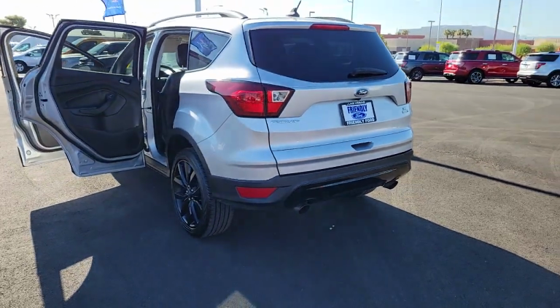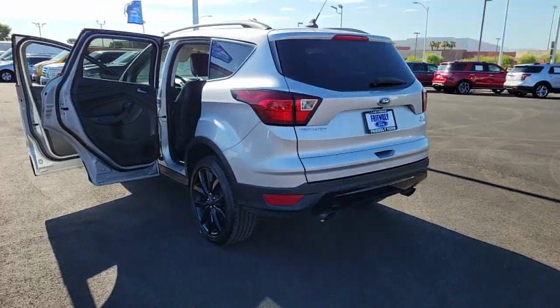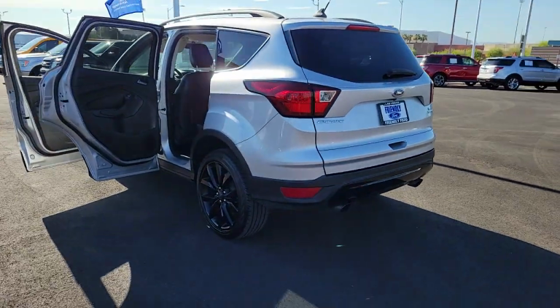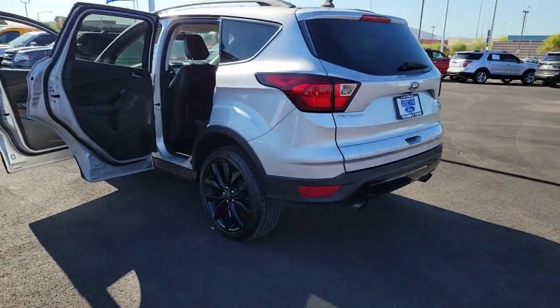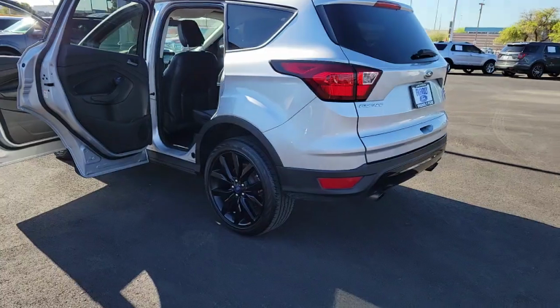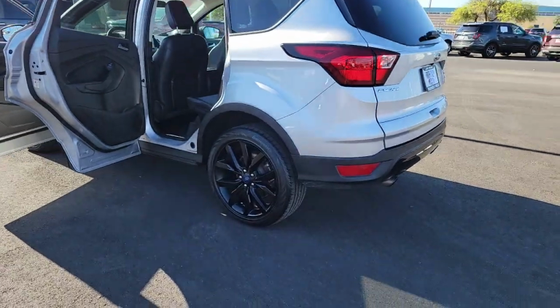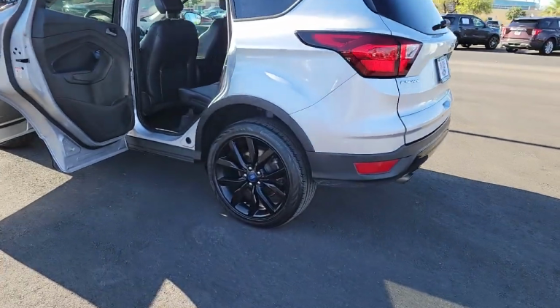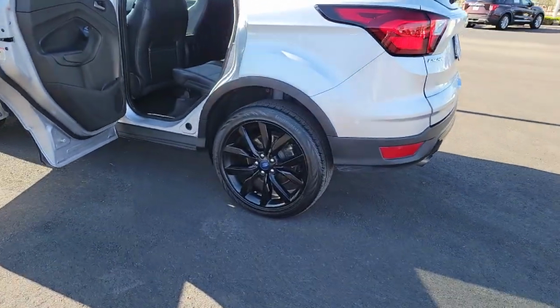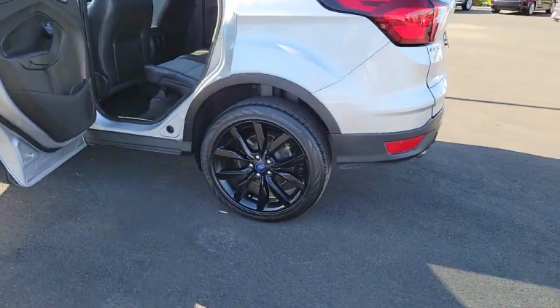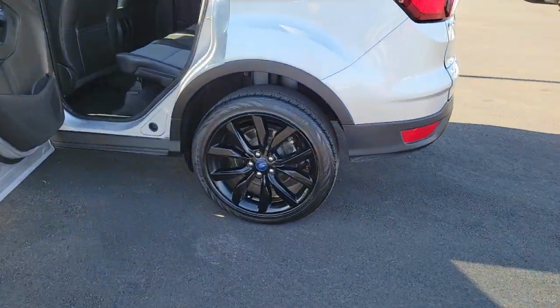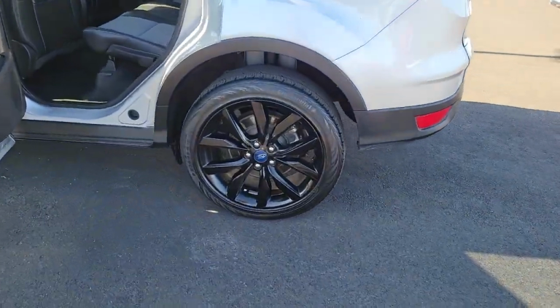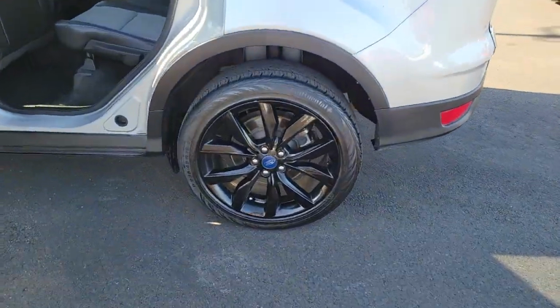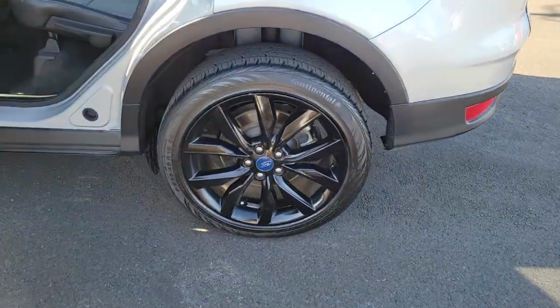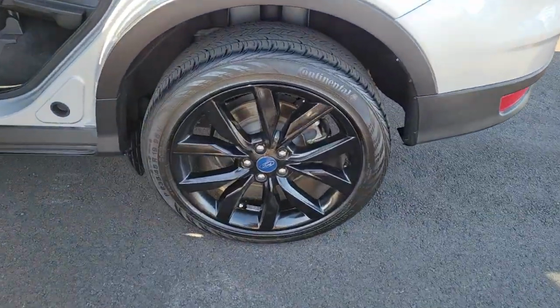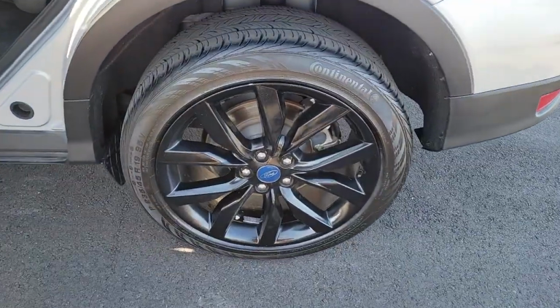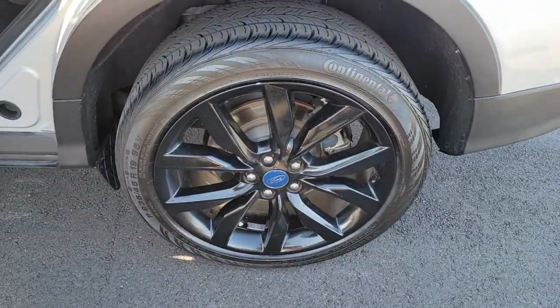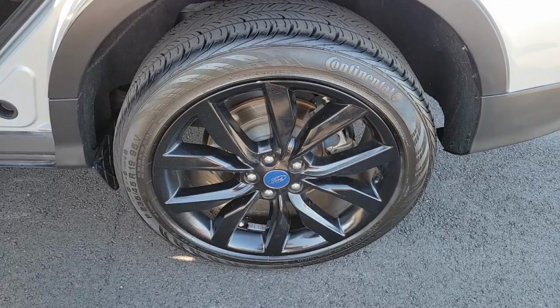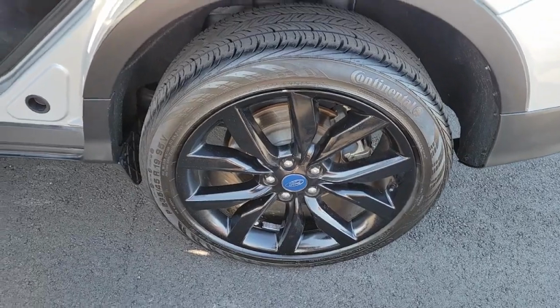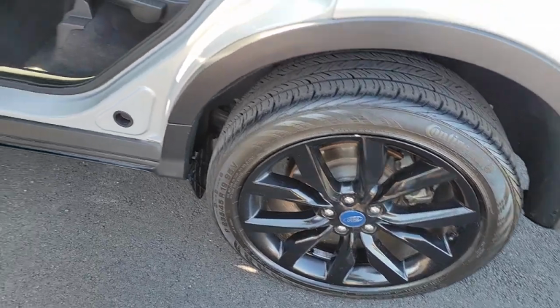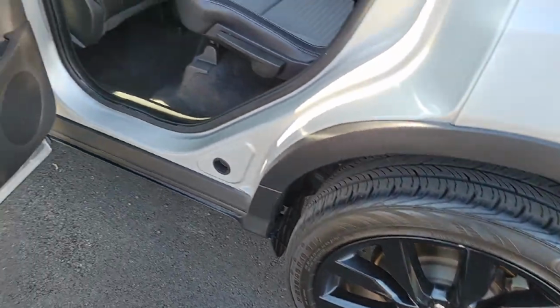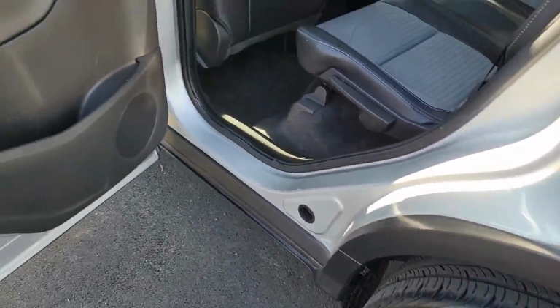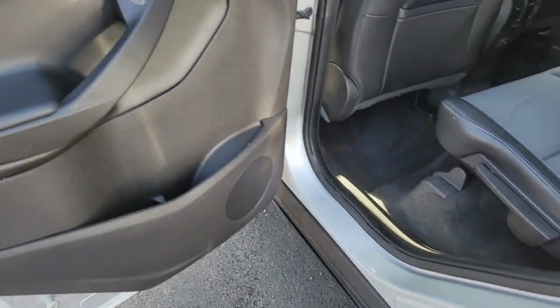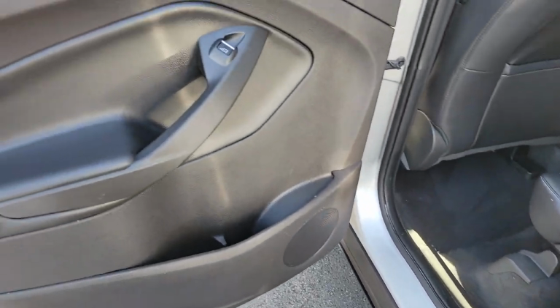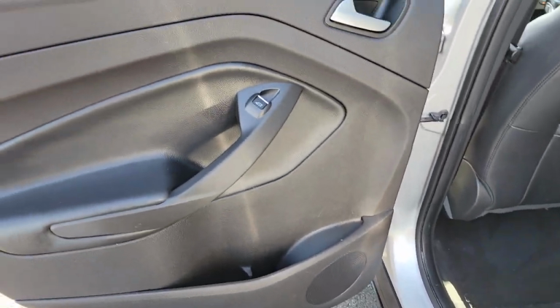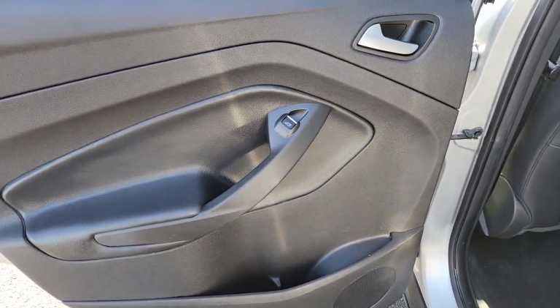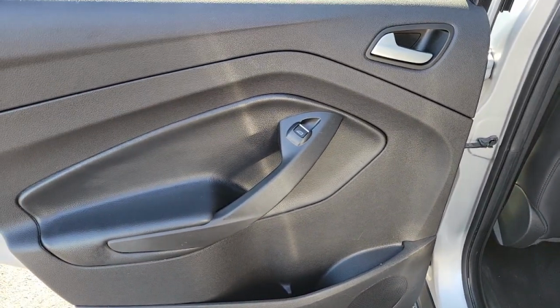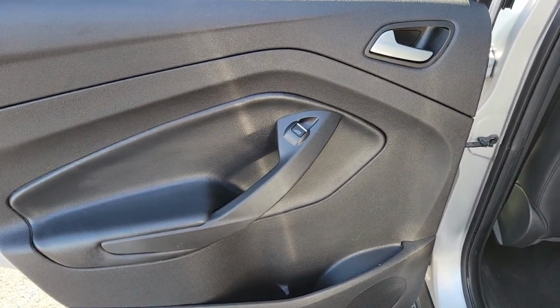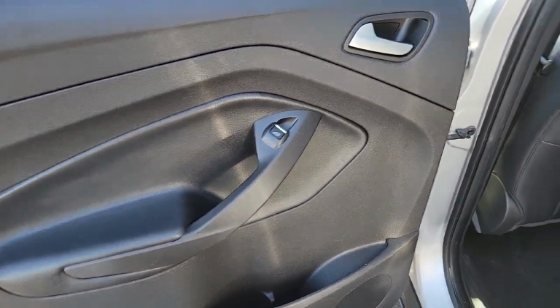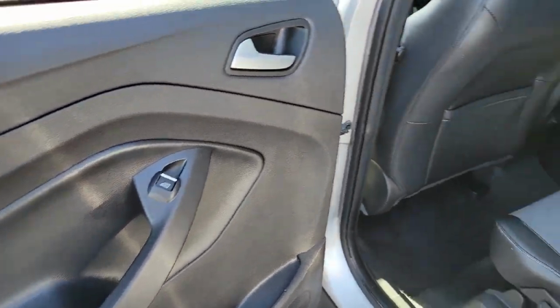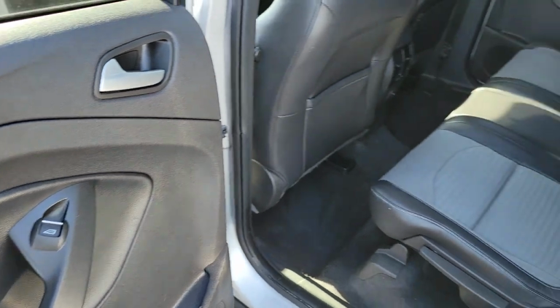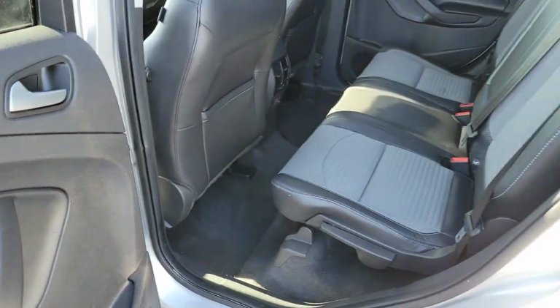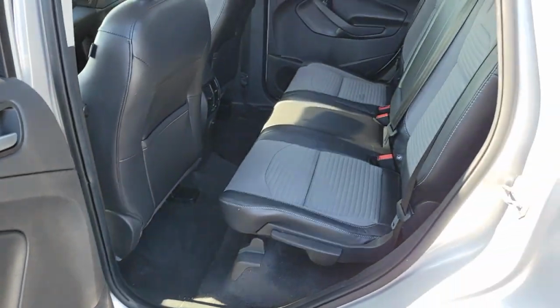Keyless entry, fog lamps, dual-zone AC, power driver seat, electronic stability control, heated front seat, aluminum wheels, intermittent wipers, tire pressure monitoring system, trip computer.